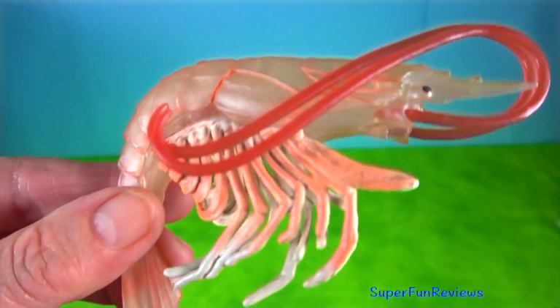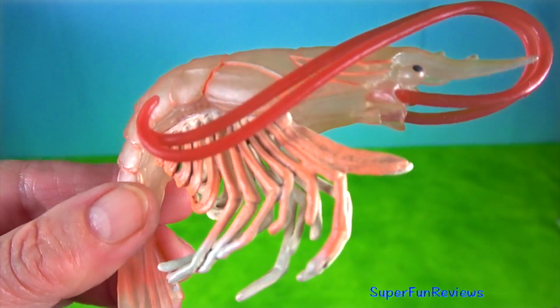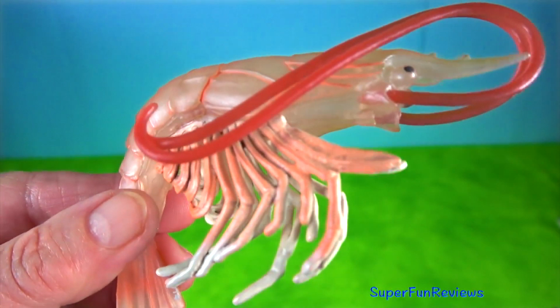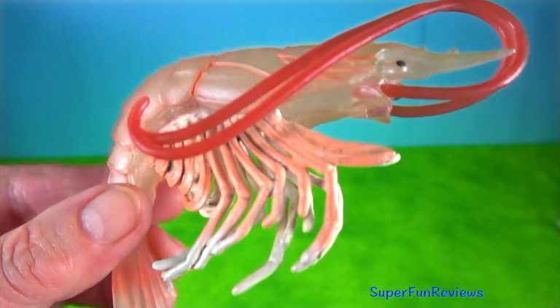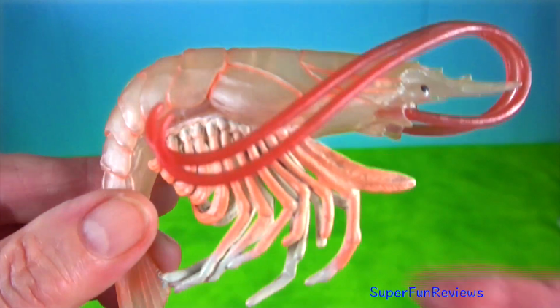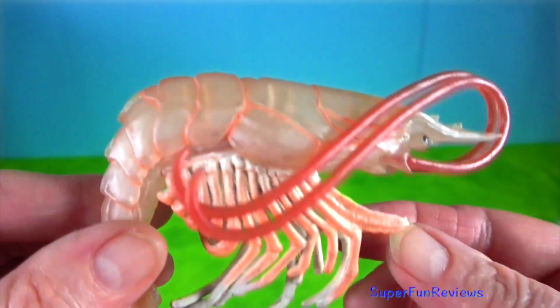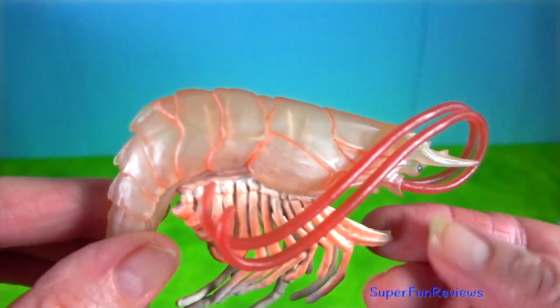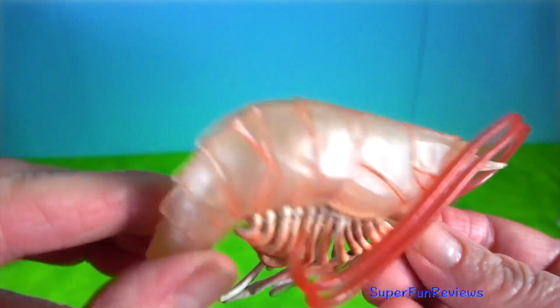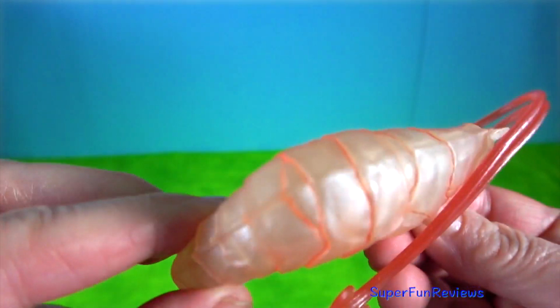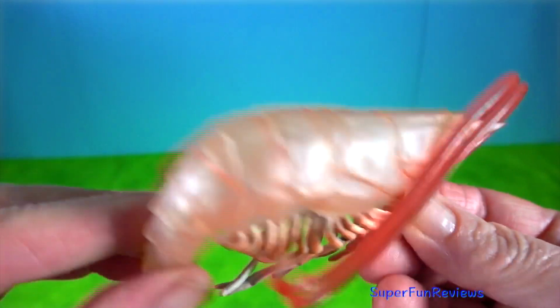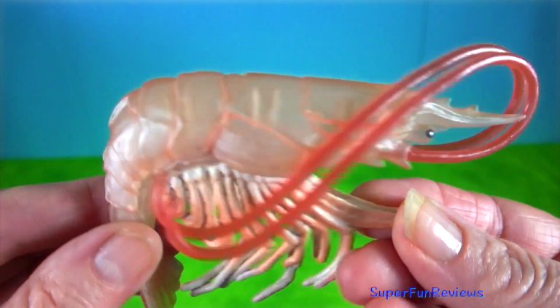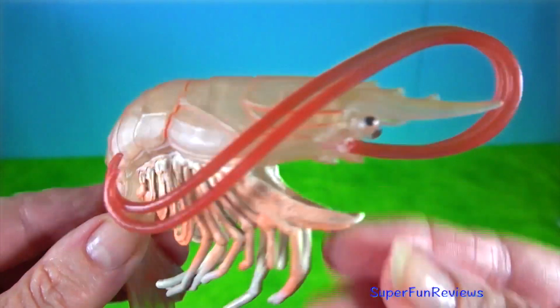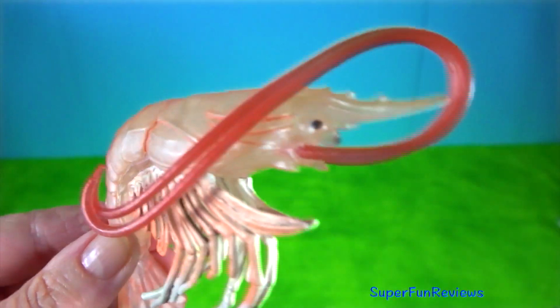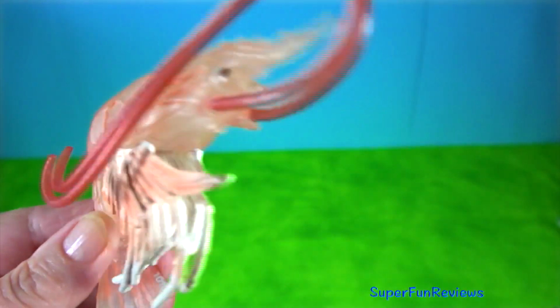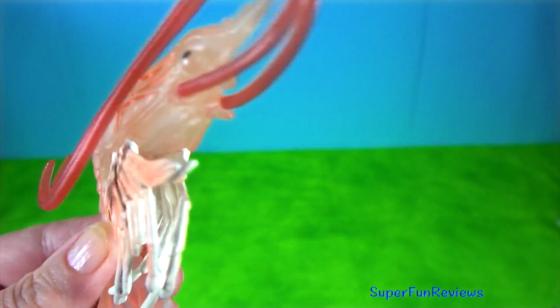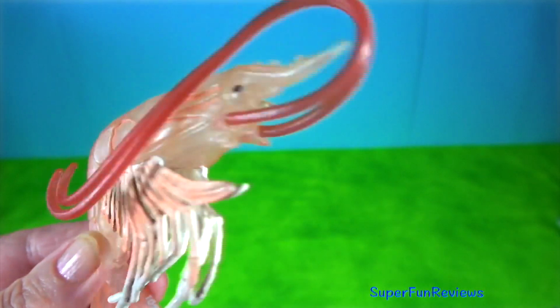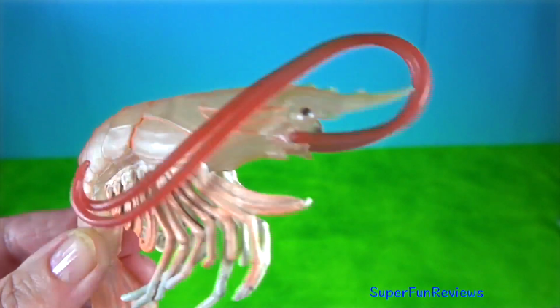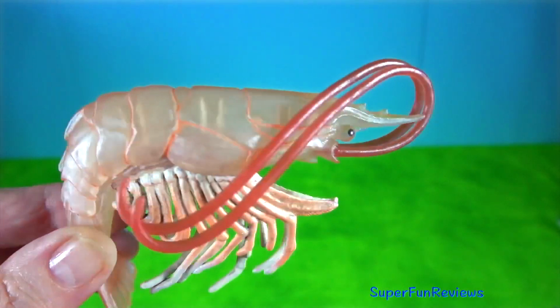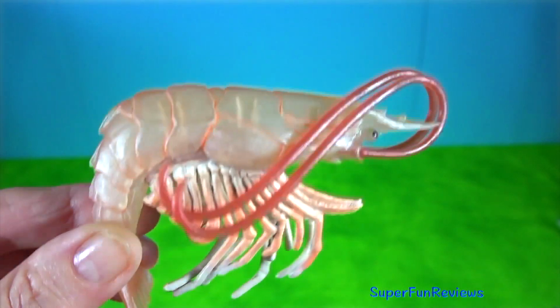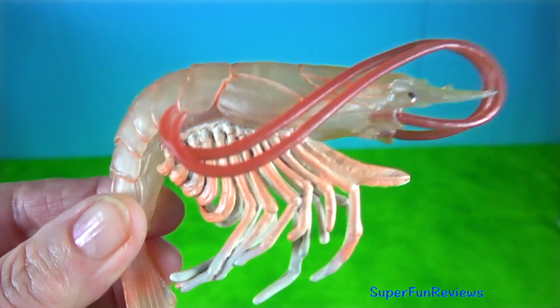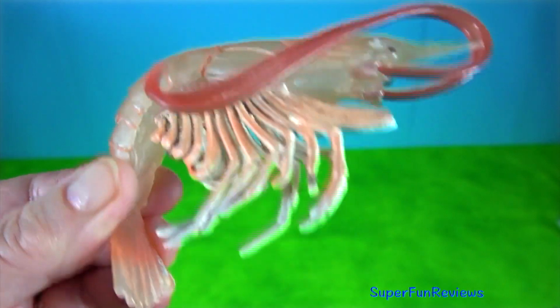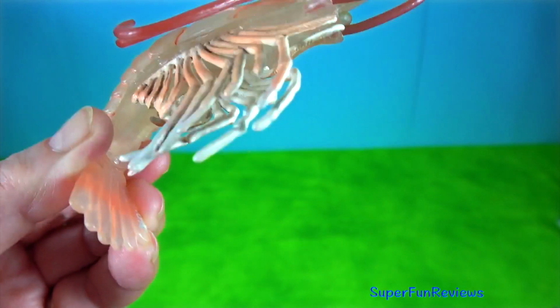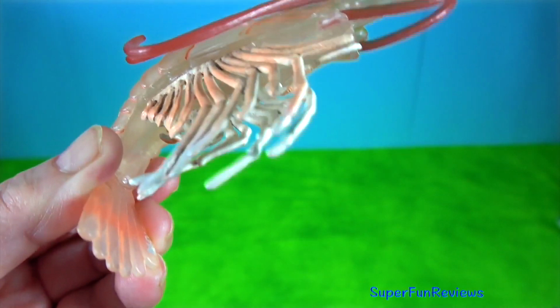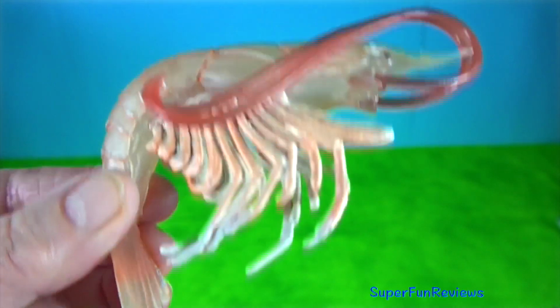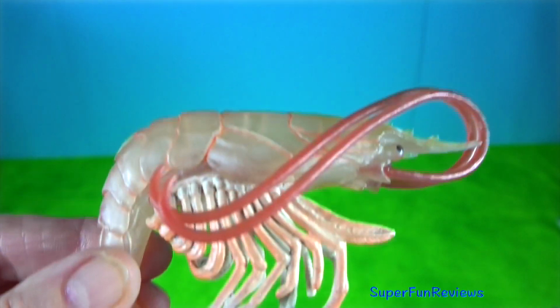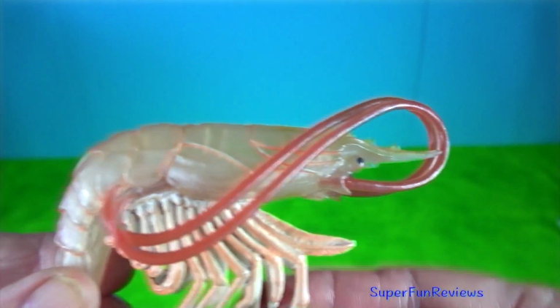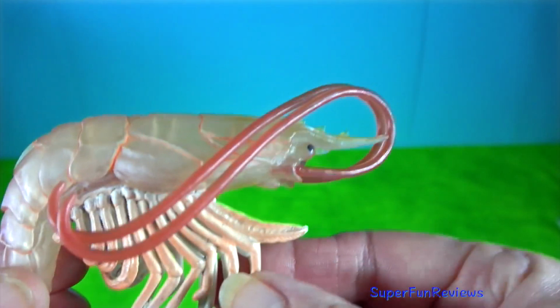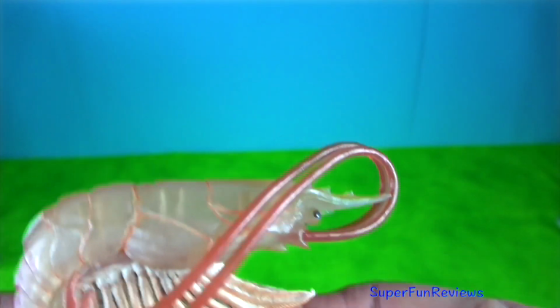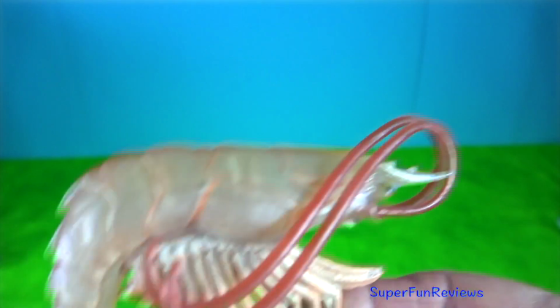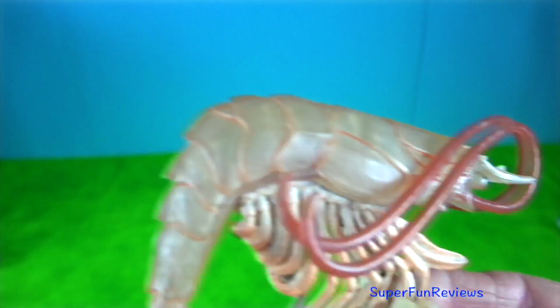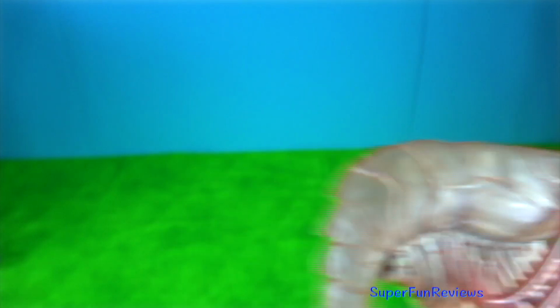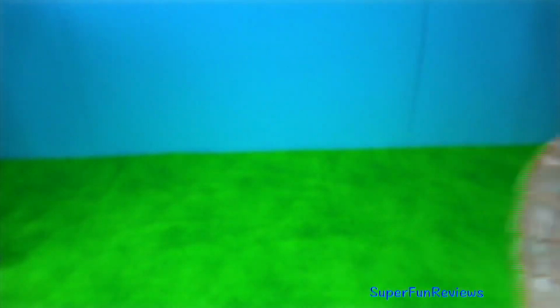Shrimp or prawn — they have narrow muscular tails, long whiskers or antennae and slender legs.